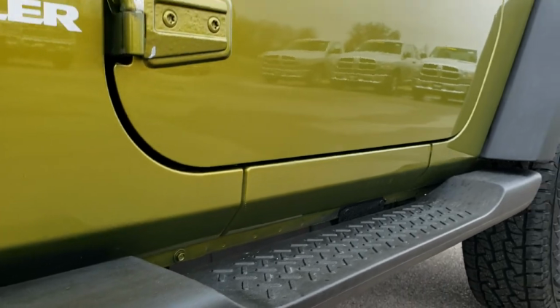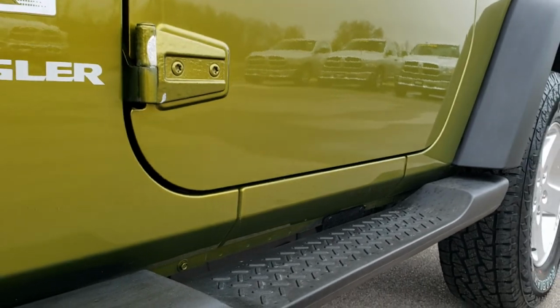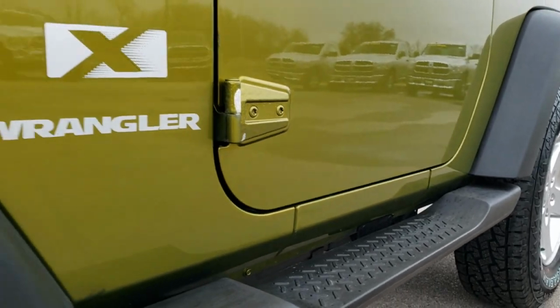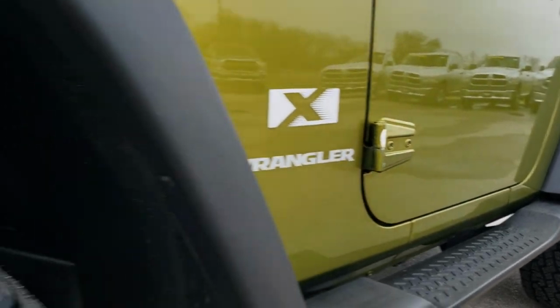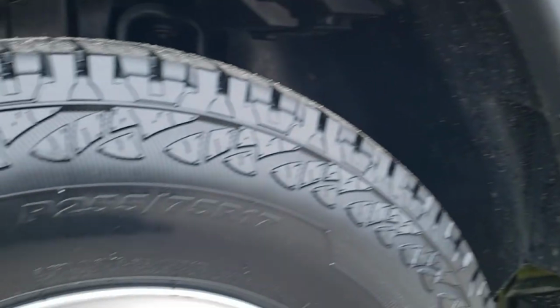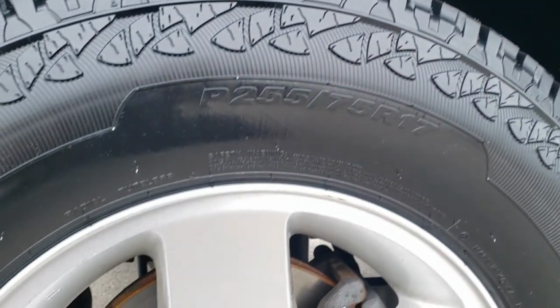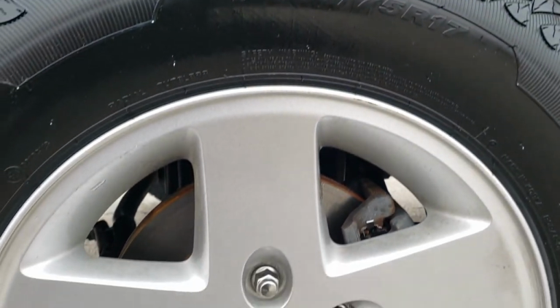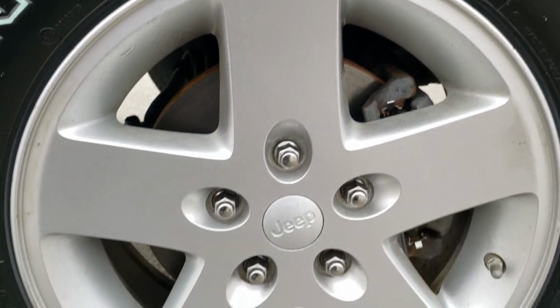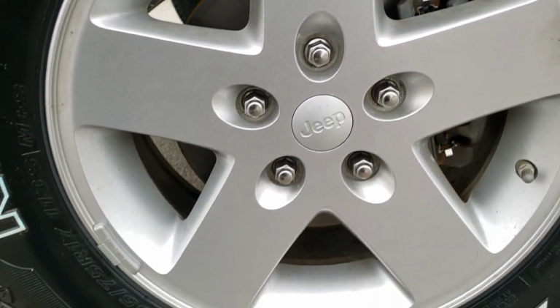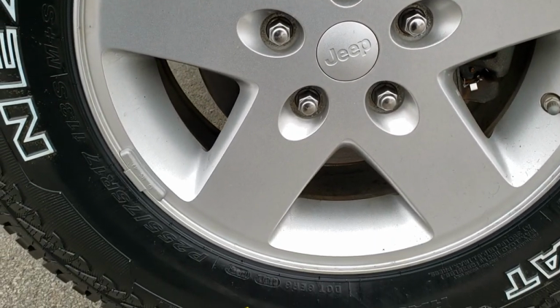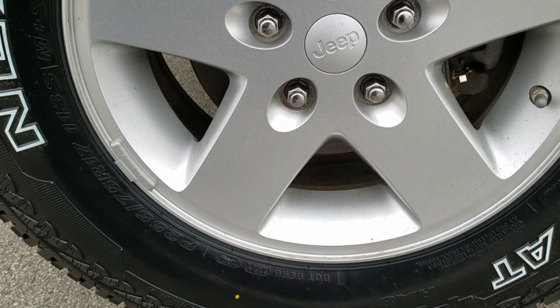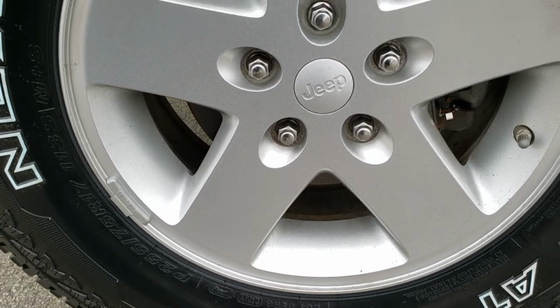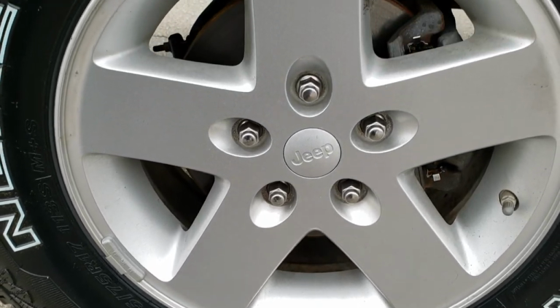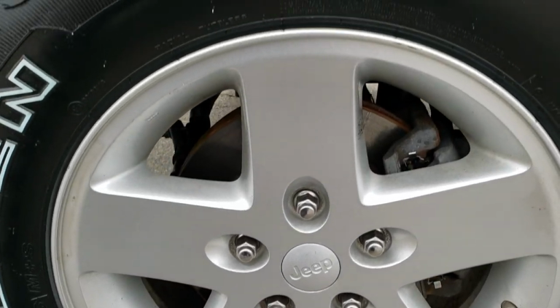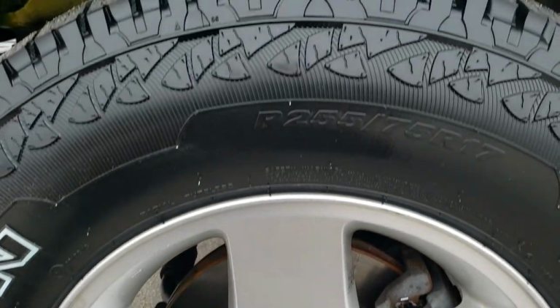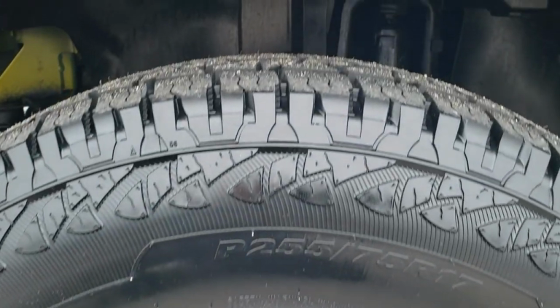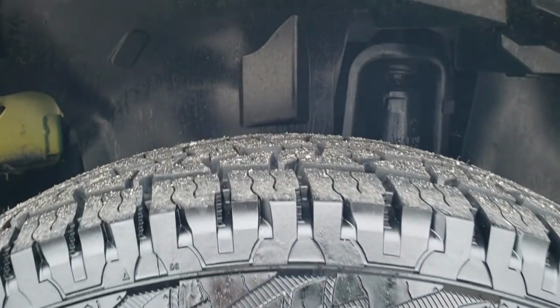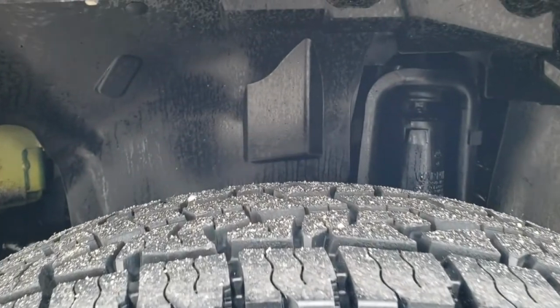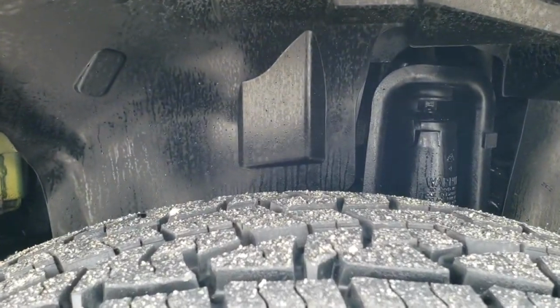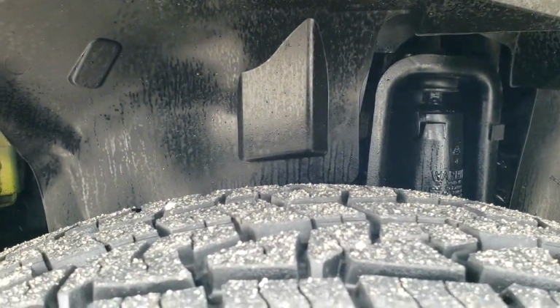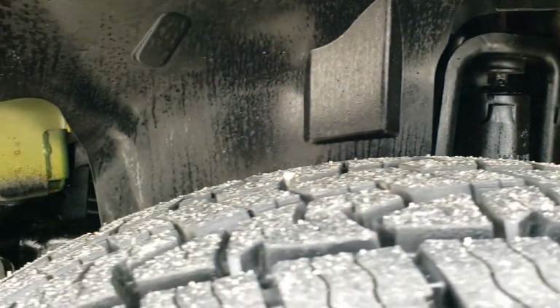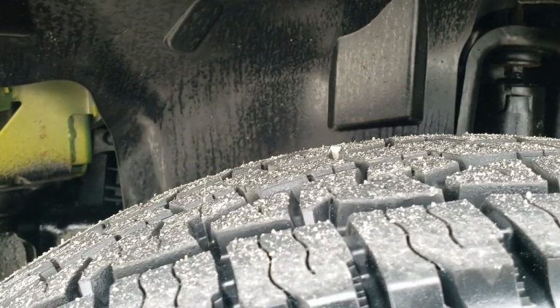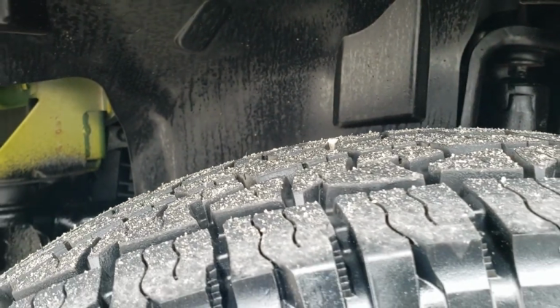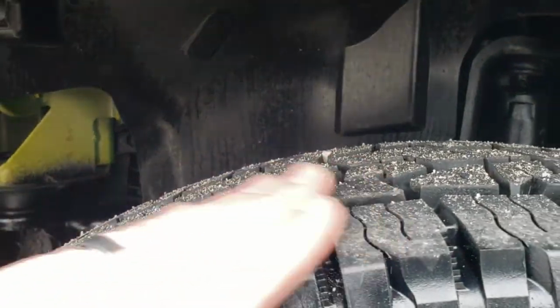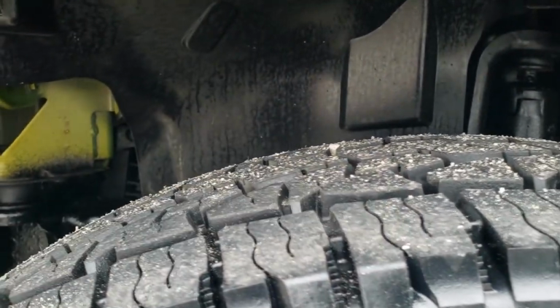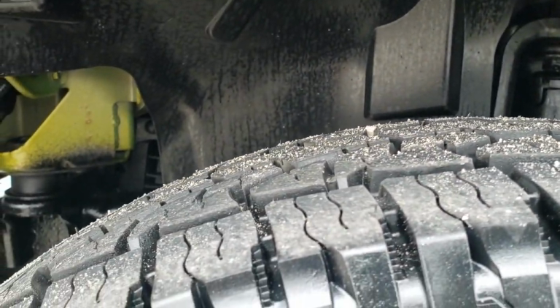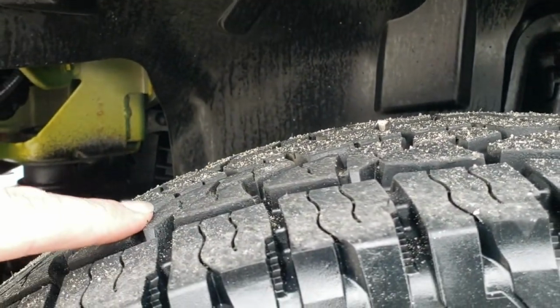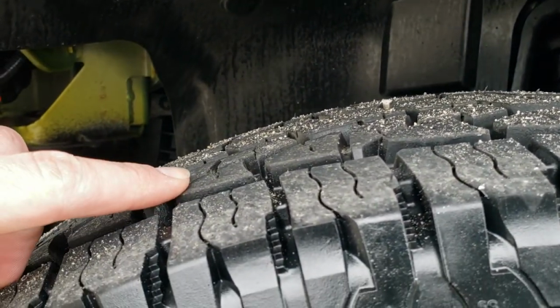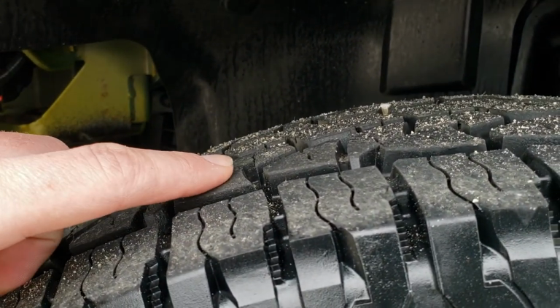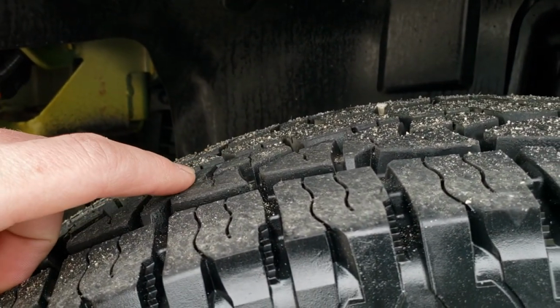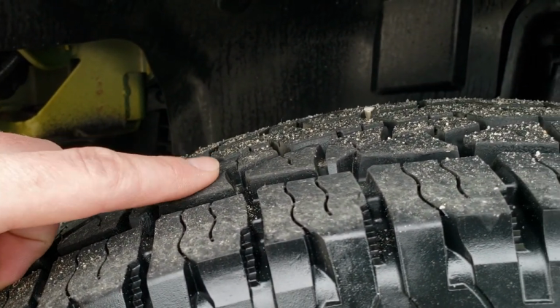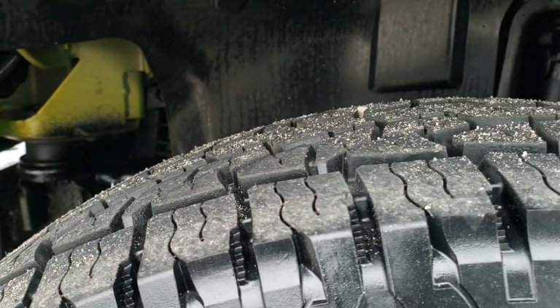It has some nice step bars on it, factory alloy rims, and it has brand new Nexen Rodian 255/75R17 tires. We put these tires on in our safety inspection — you can still see the little wear knobs right there.